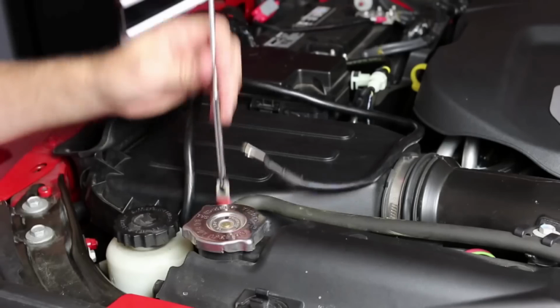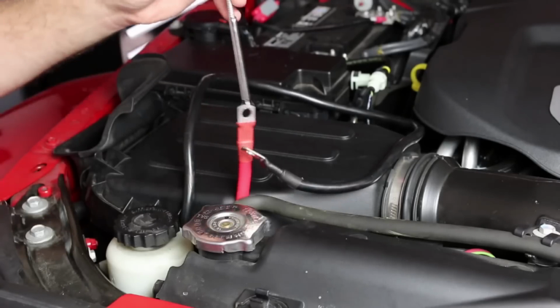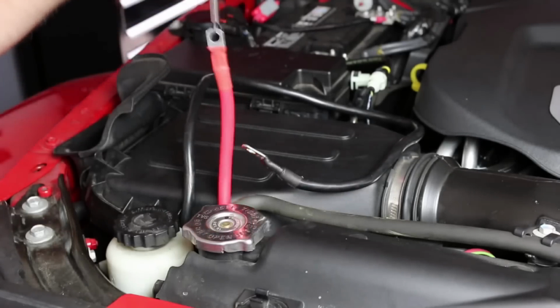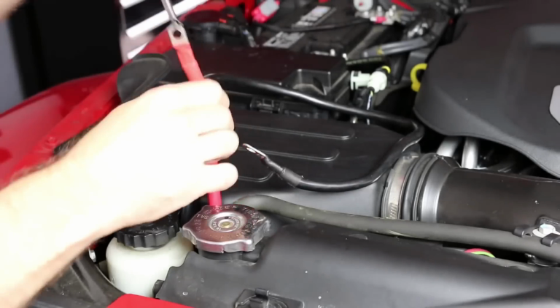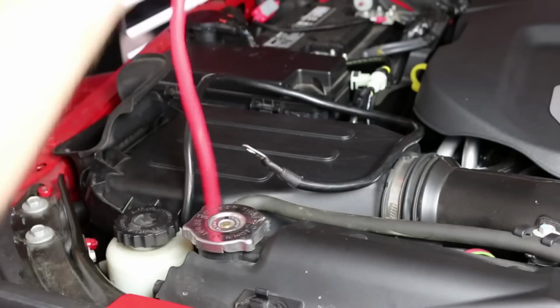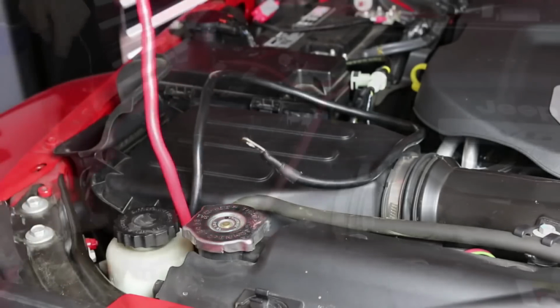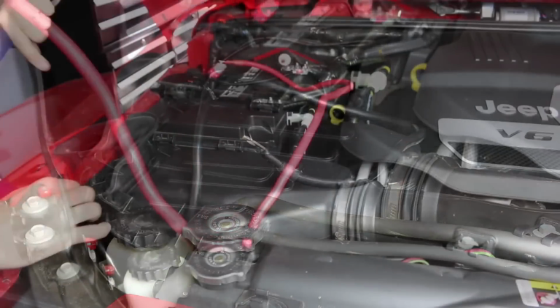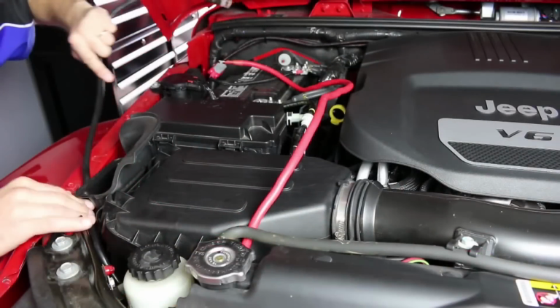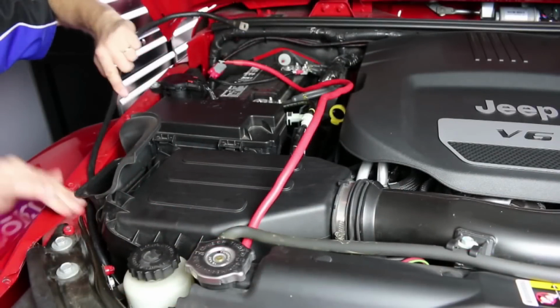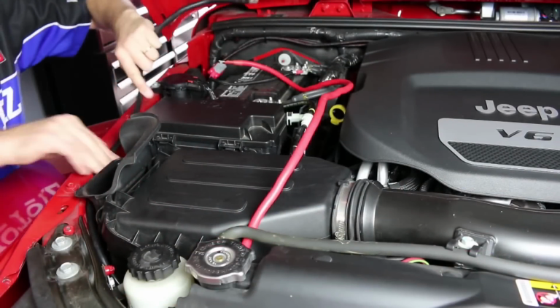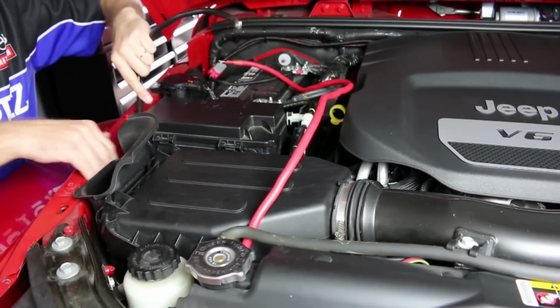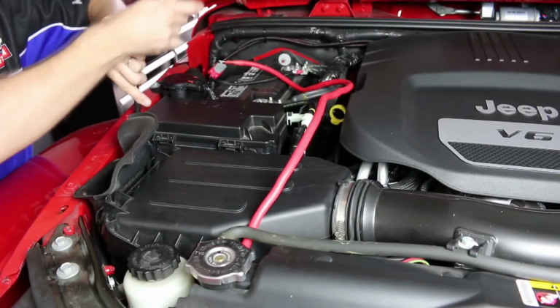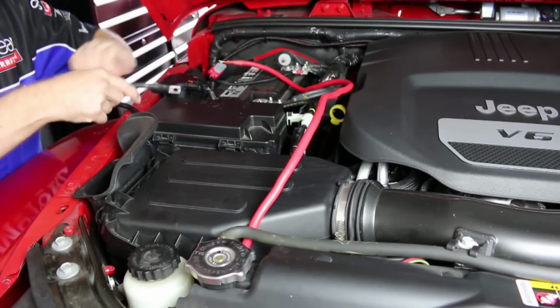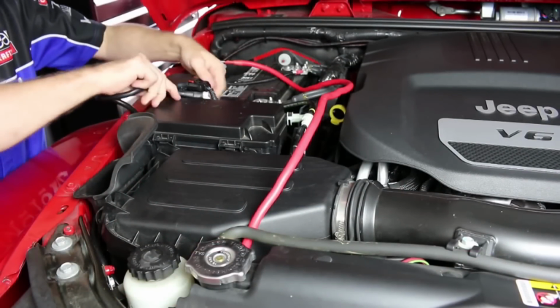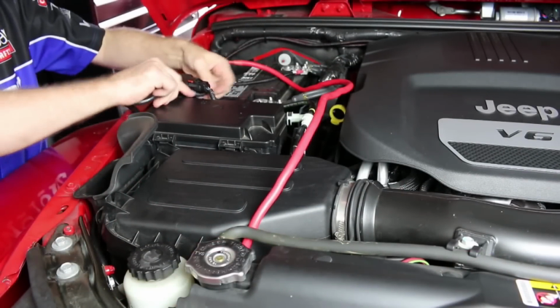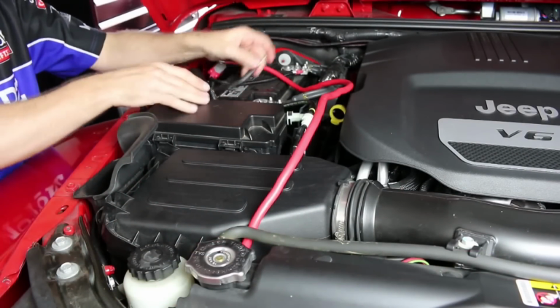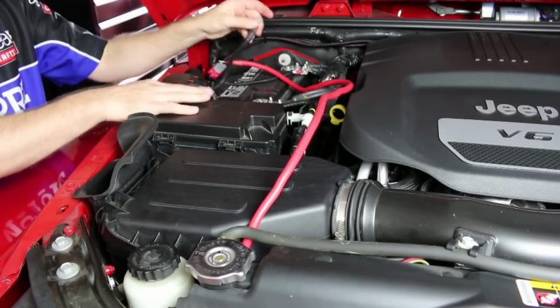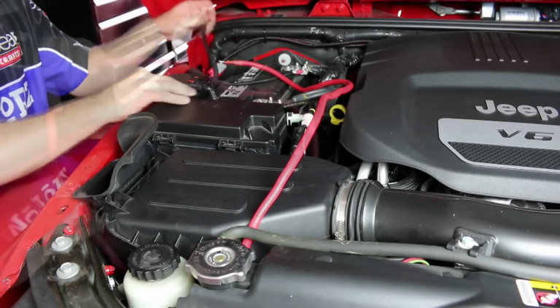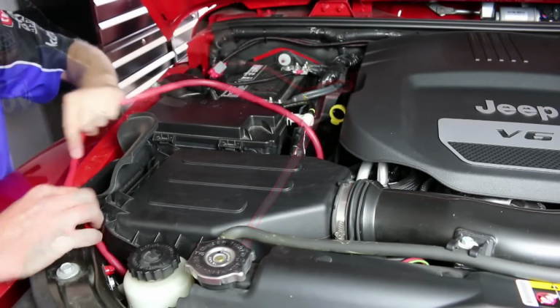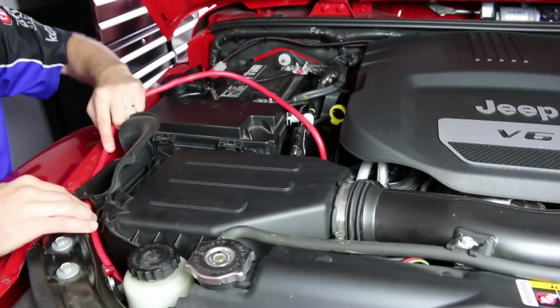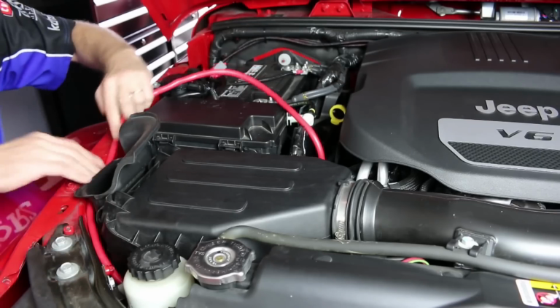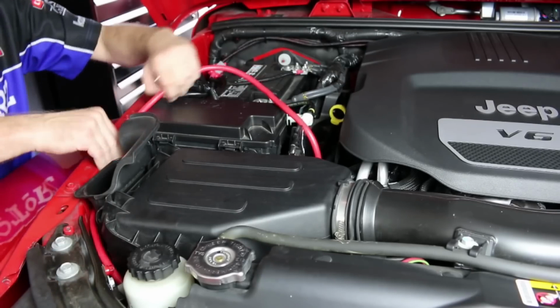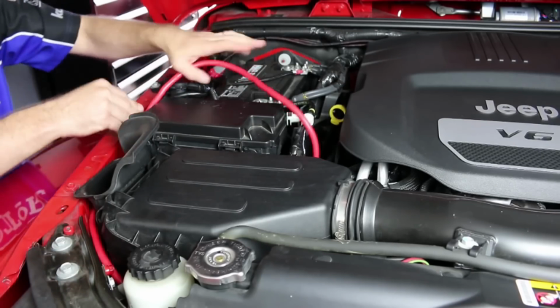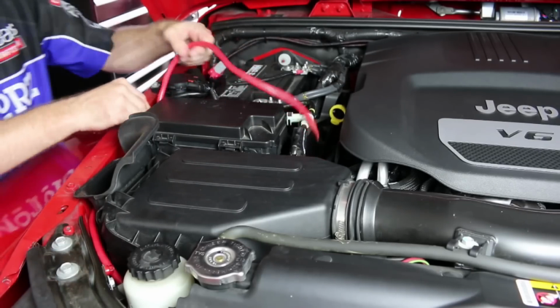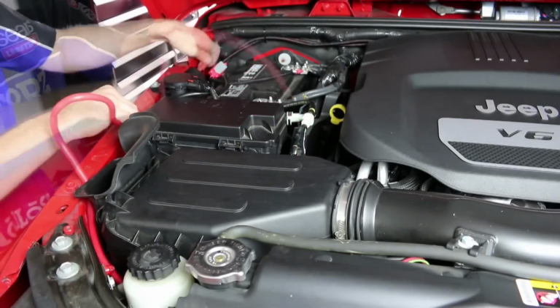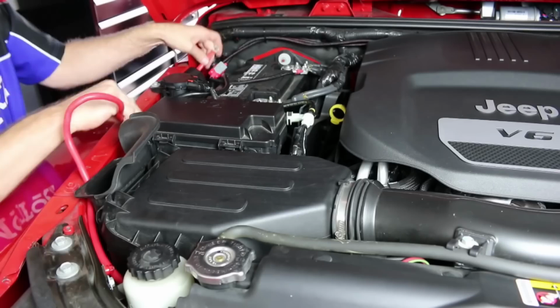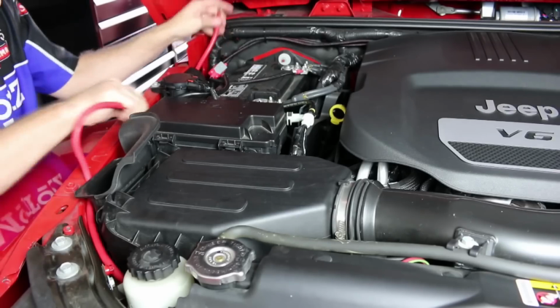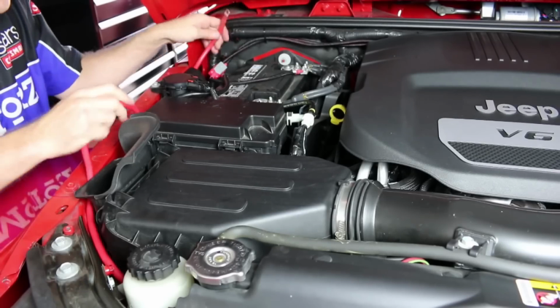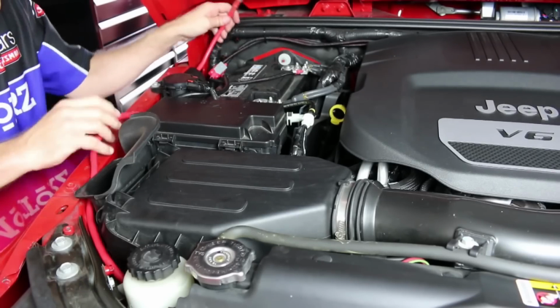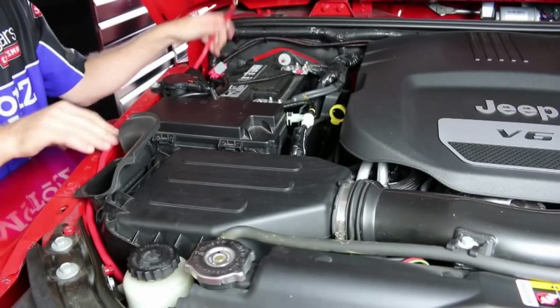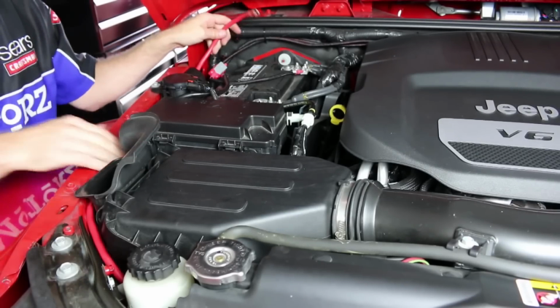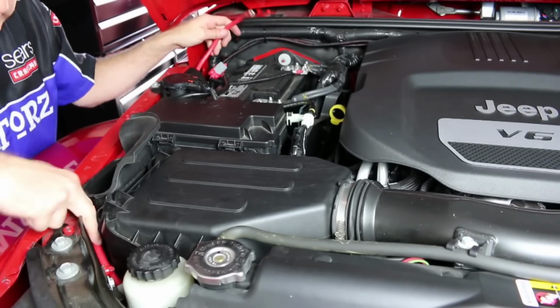To finish up the winch installation, I carefully snaked the positive and negative wires from the winch up to the battery. As you can see, I took my time routing it away from the engine and hiding it for a clean look. You might want to use some zip ties too to tidy things up.